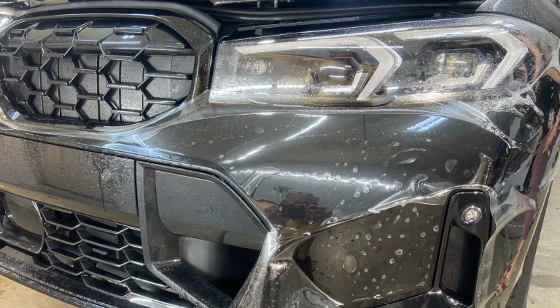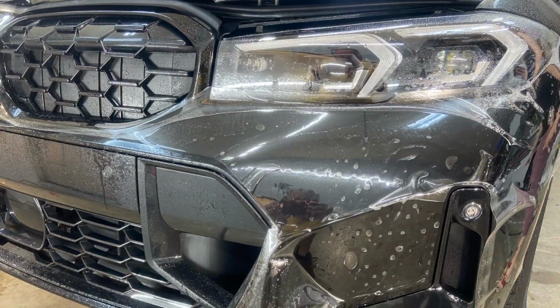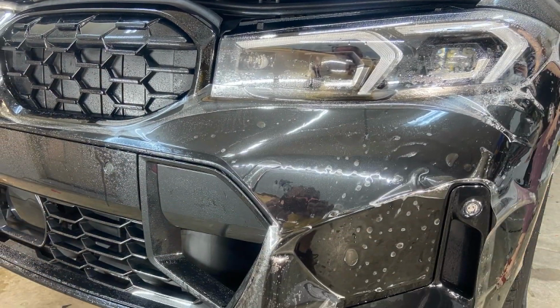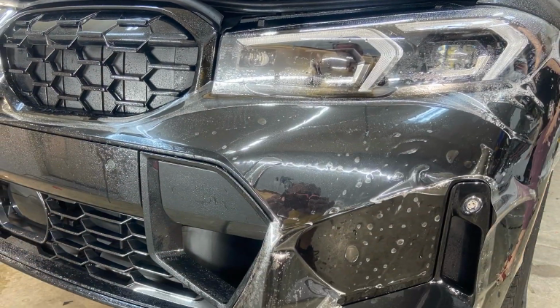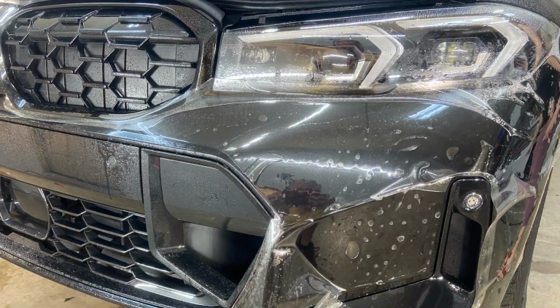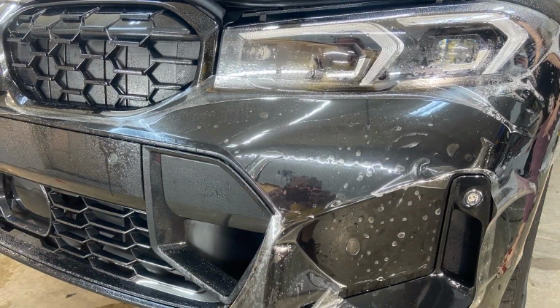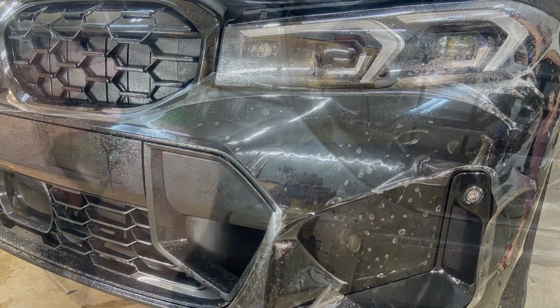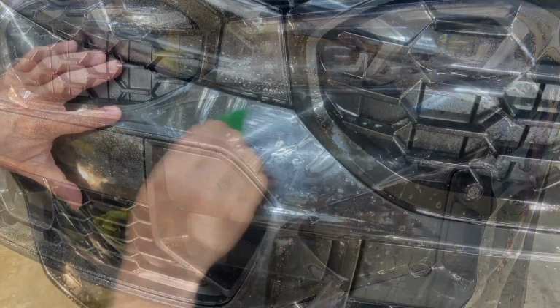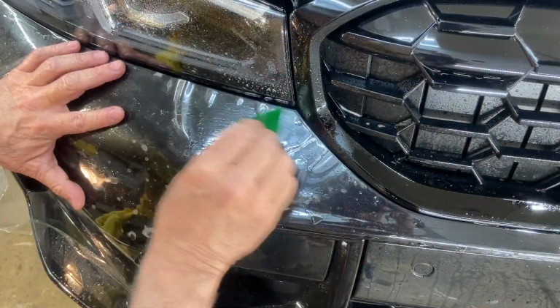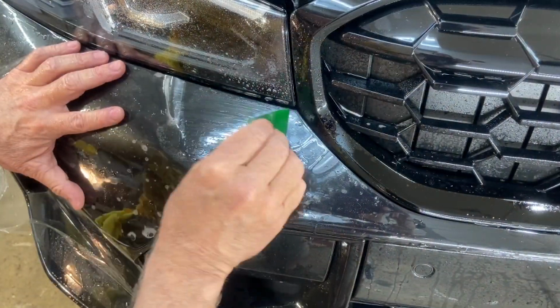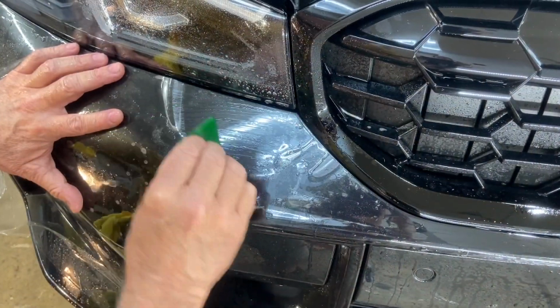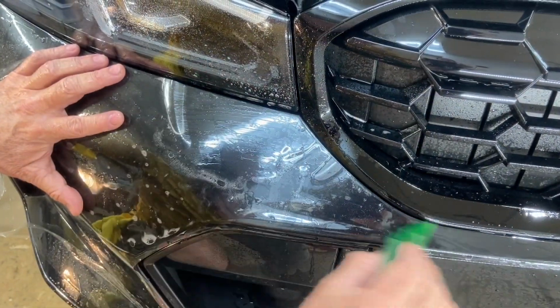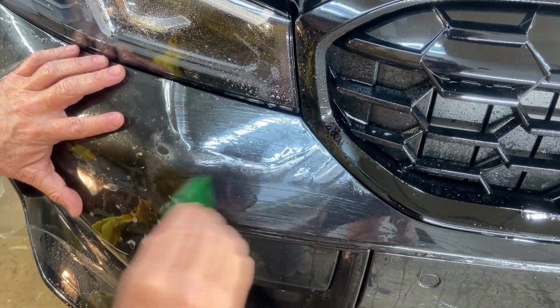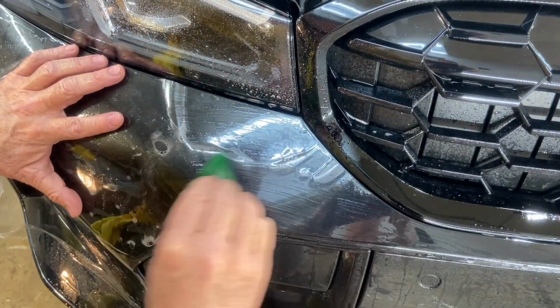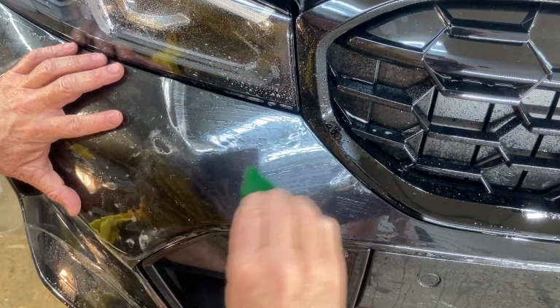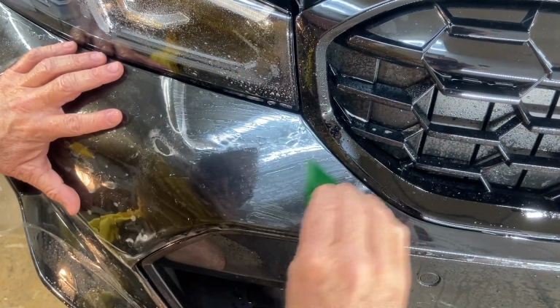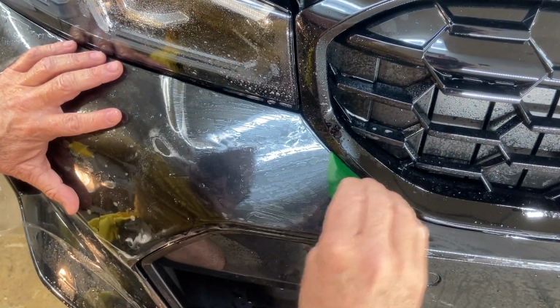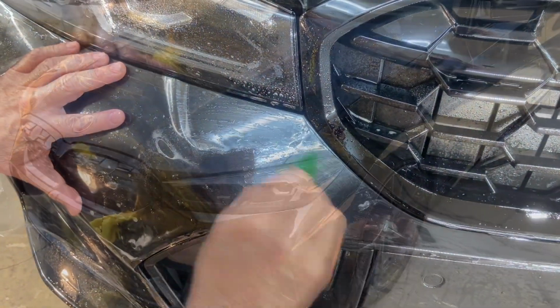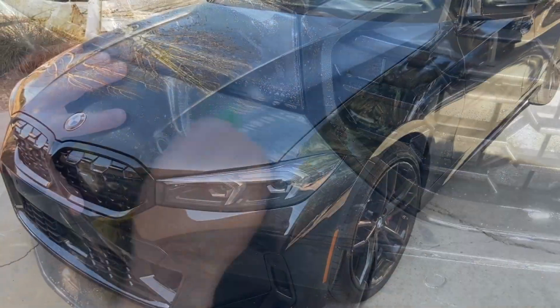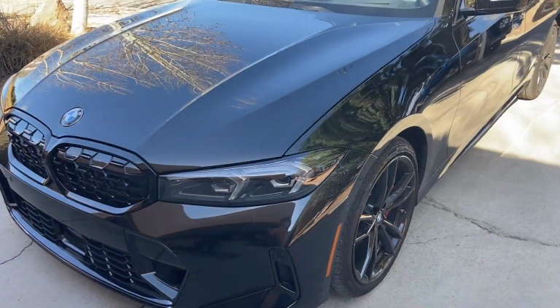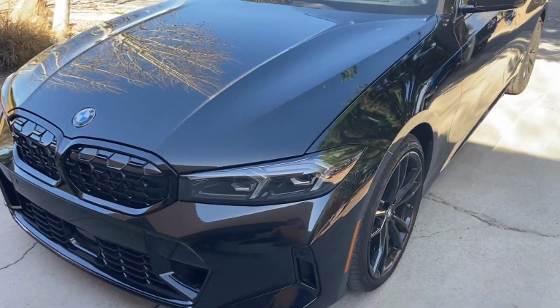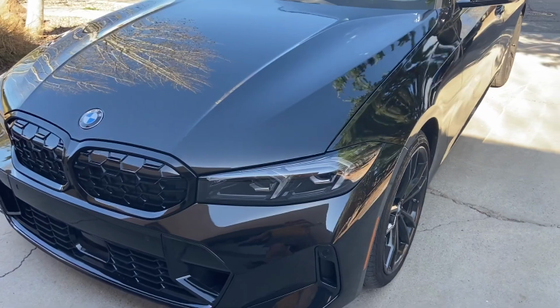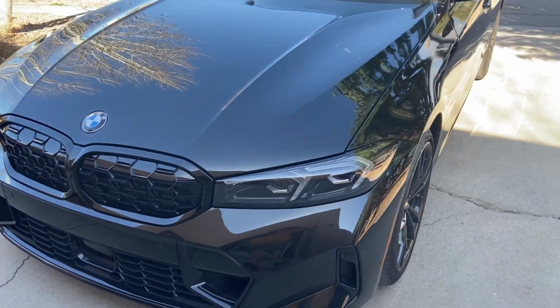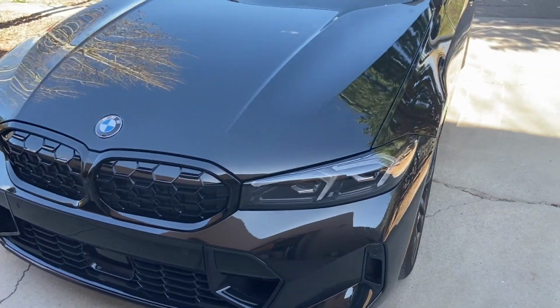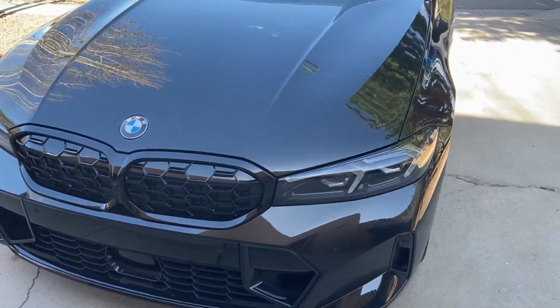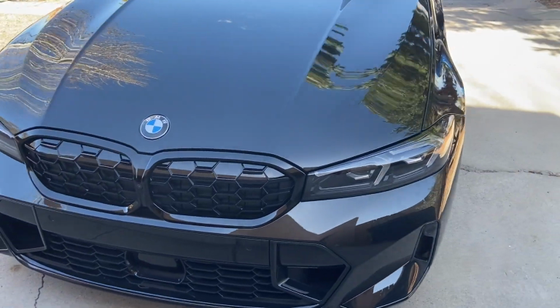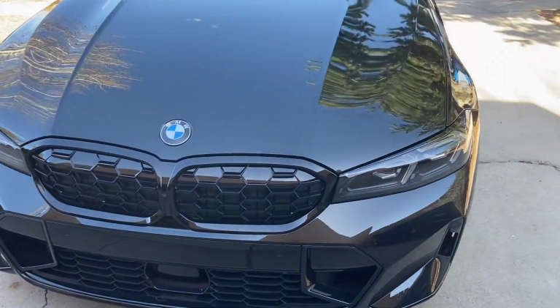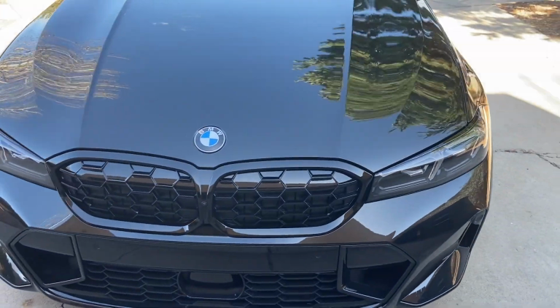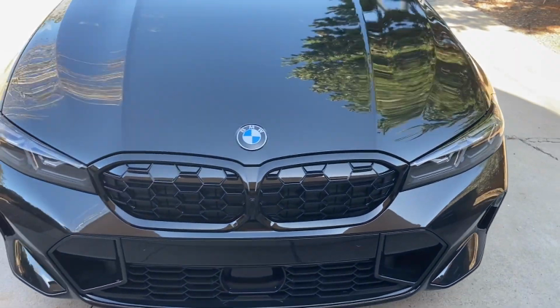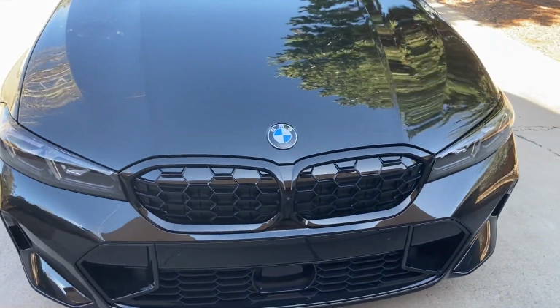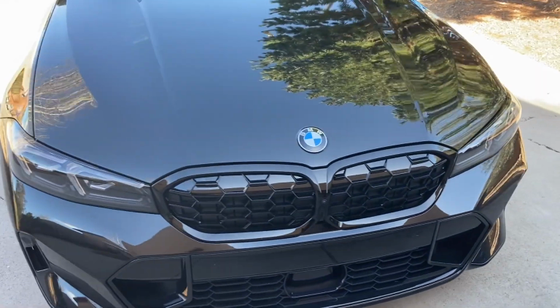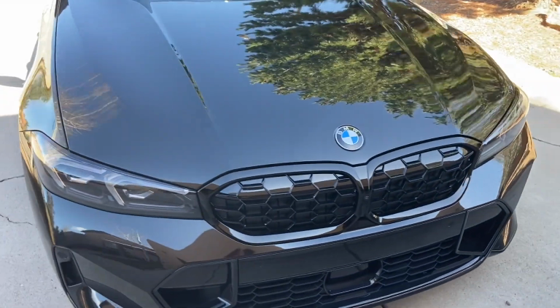Get a free quote for your BMW at SantaFeClearBra.com or text us 505-690-8242. Send pictures if you can. You can also email us at Anthony at SantaFeClearBra.com. Thanks for taking a look.